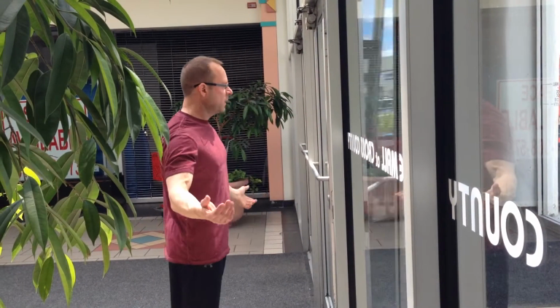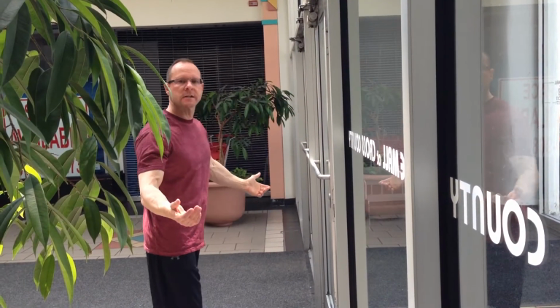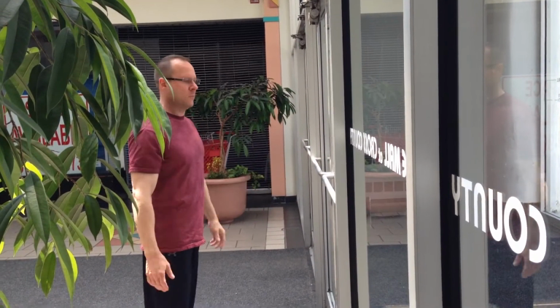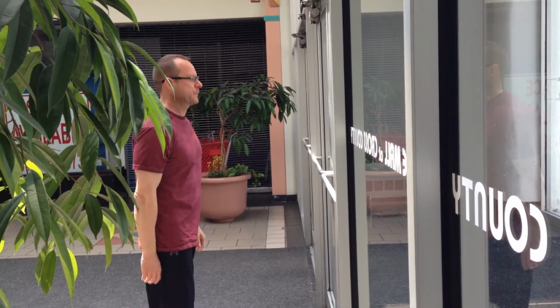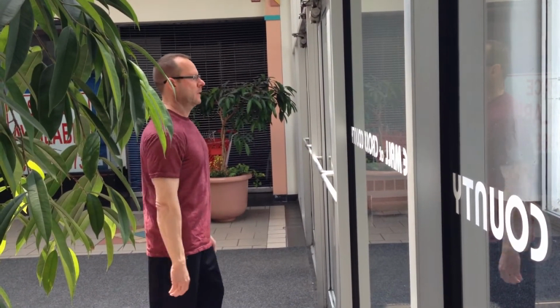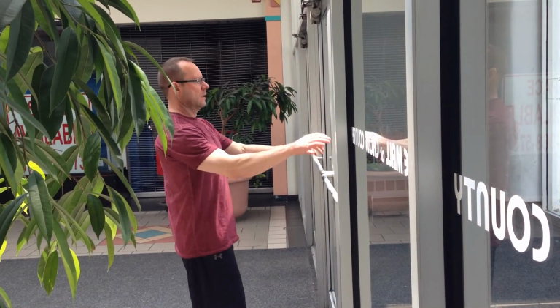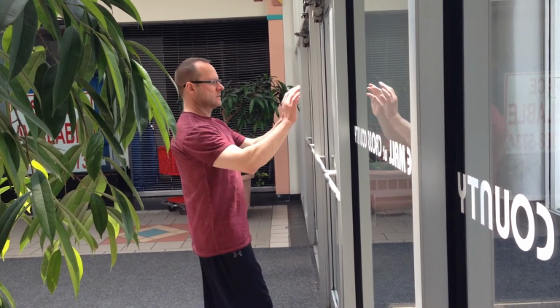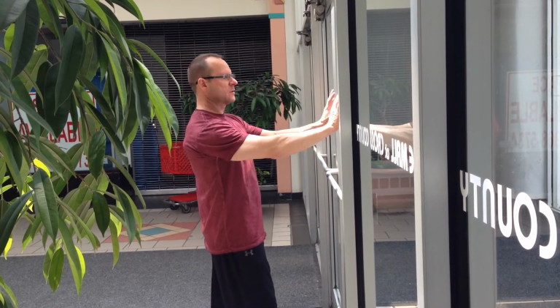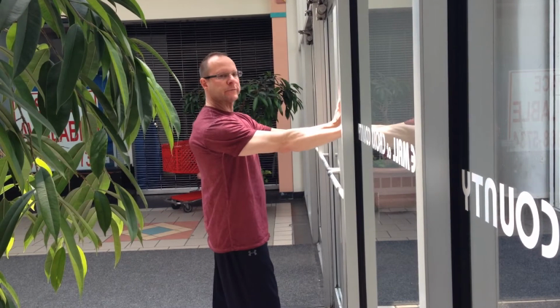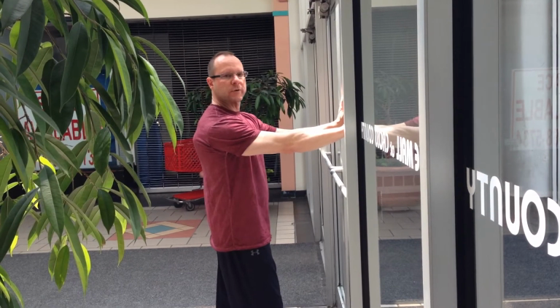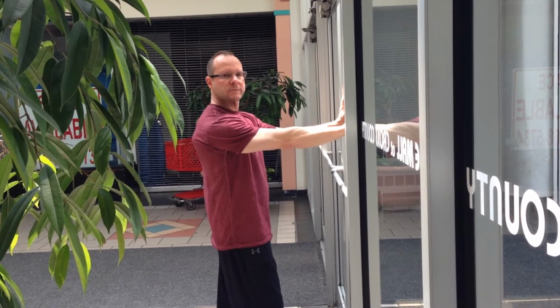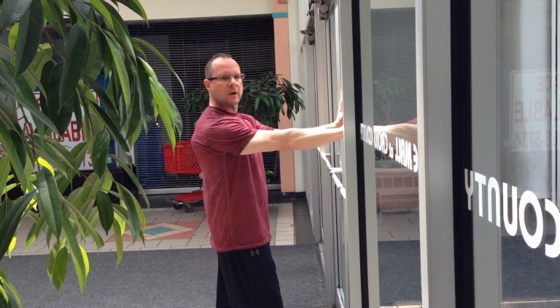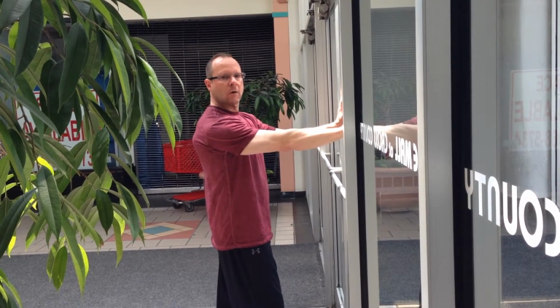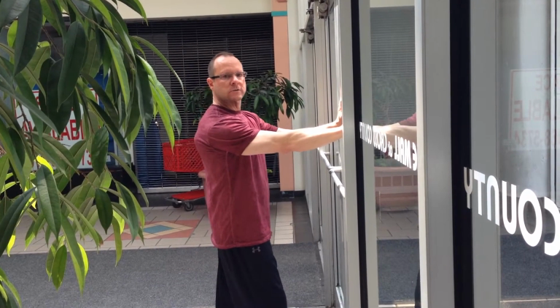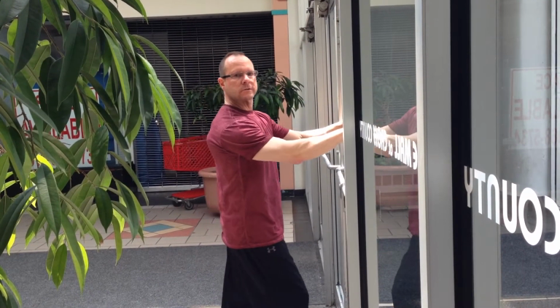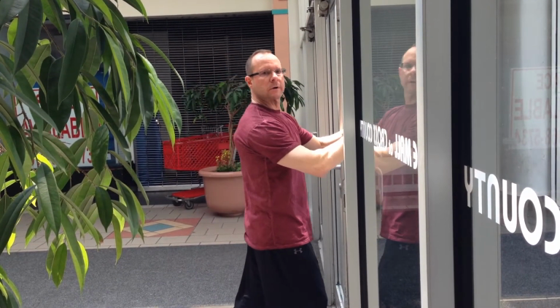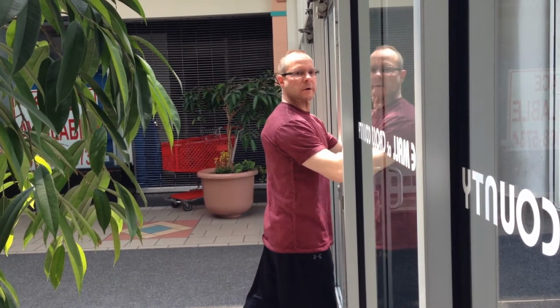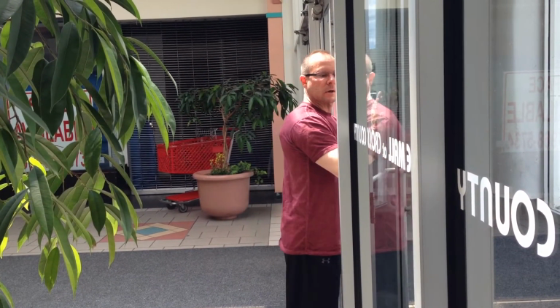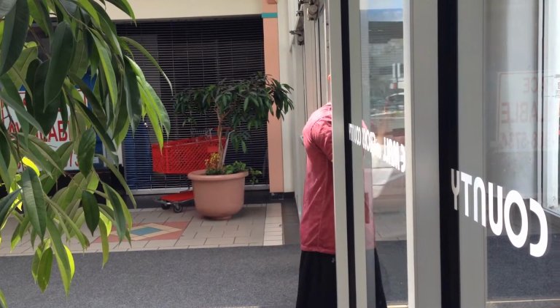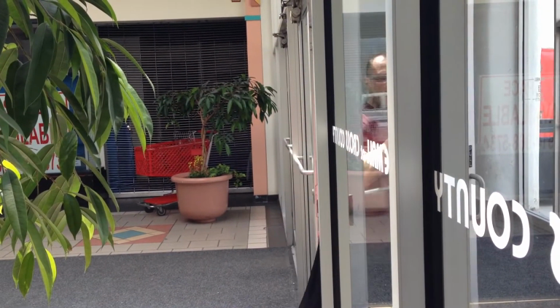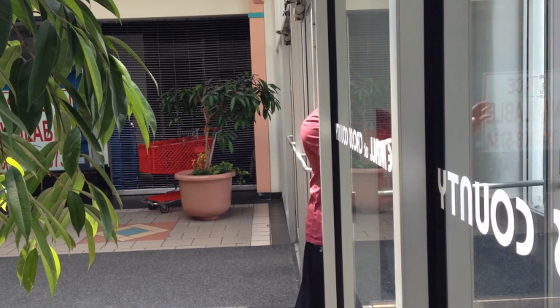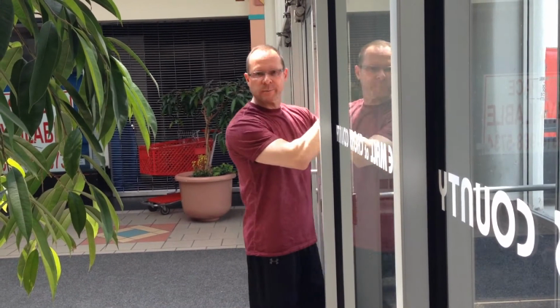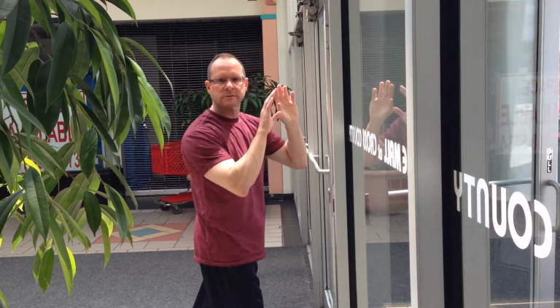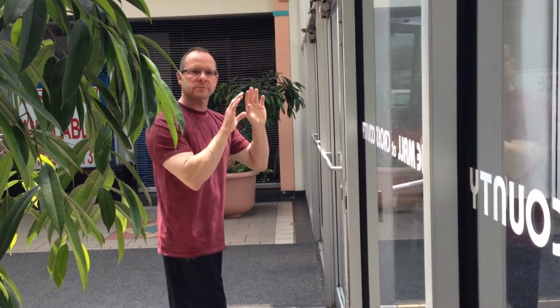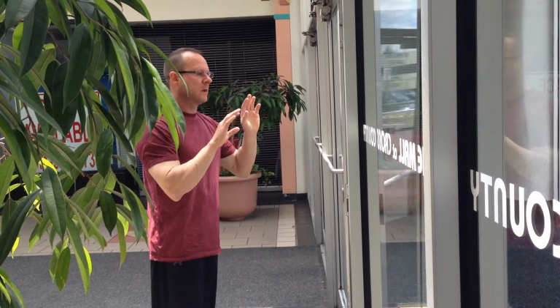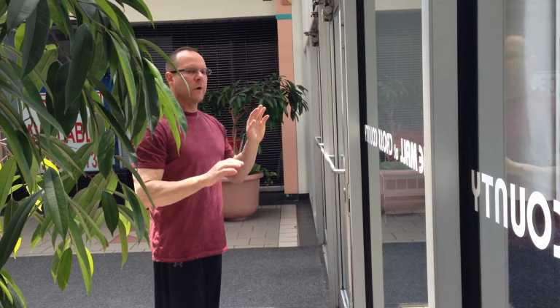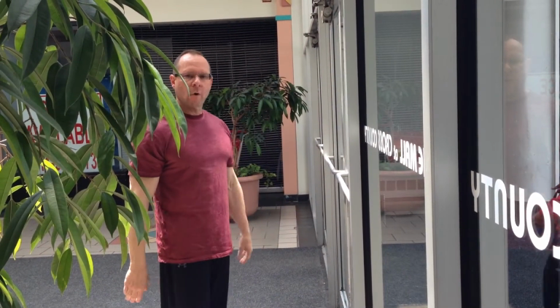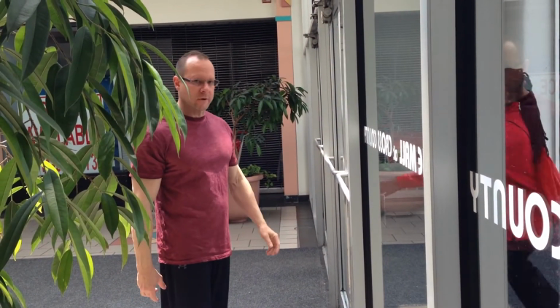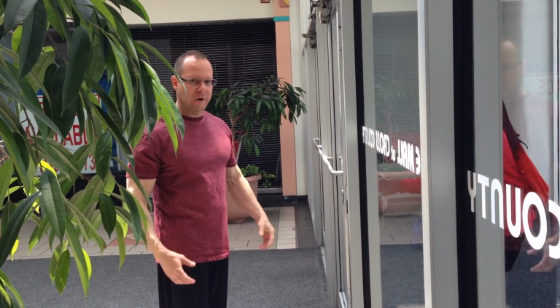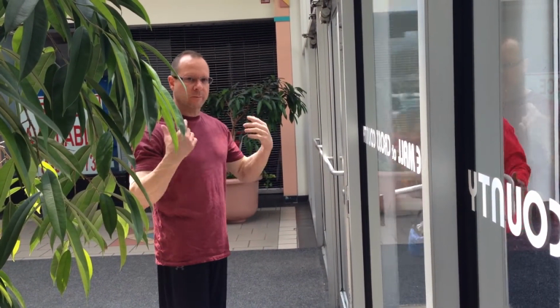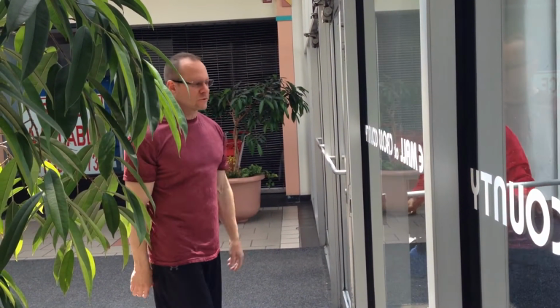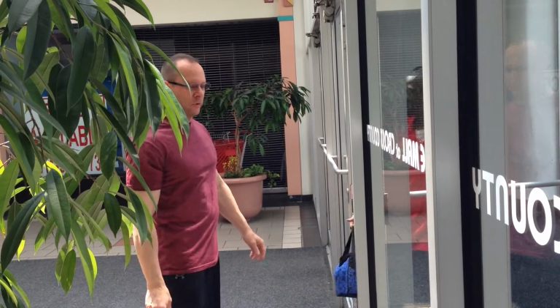Two-handed, it's the same way. Step up to the door, you feel the compression, walk towards the door, and it opens as my hands come towards my body — with no effort from my upper shoulders, just your body moving.